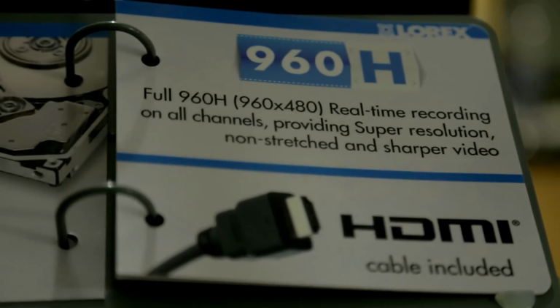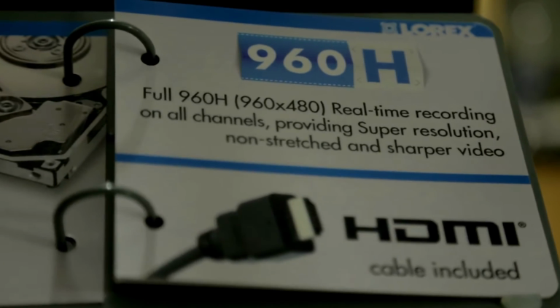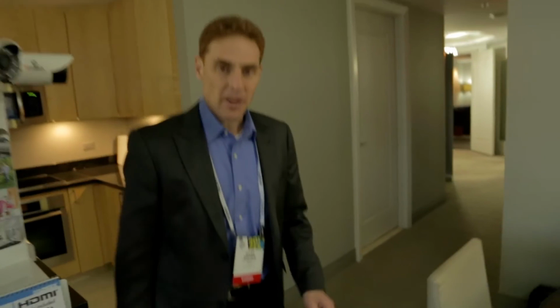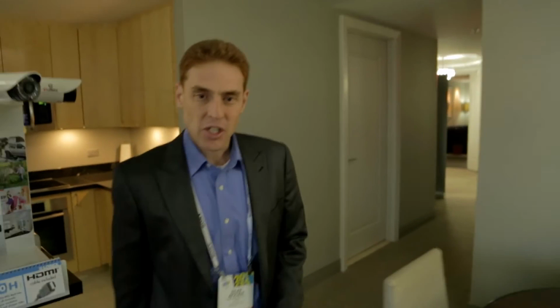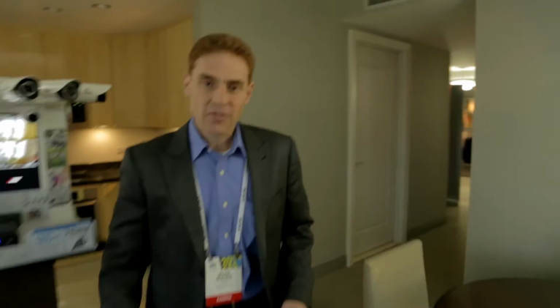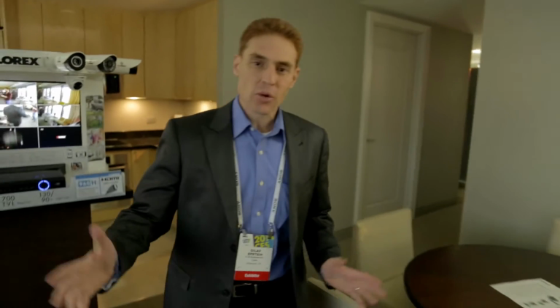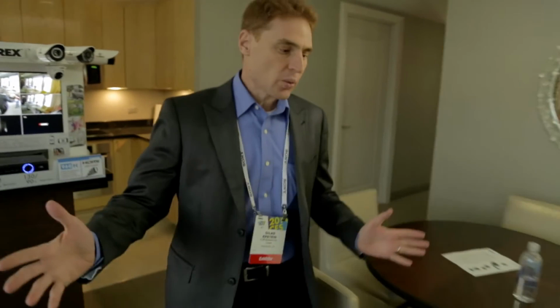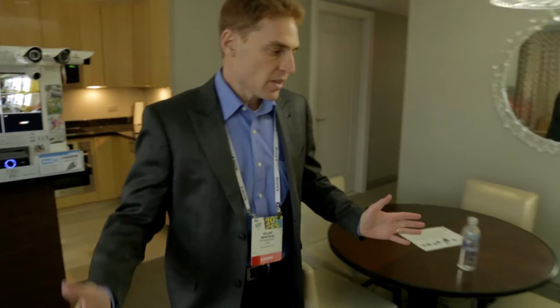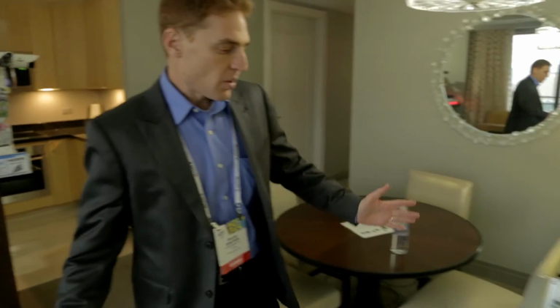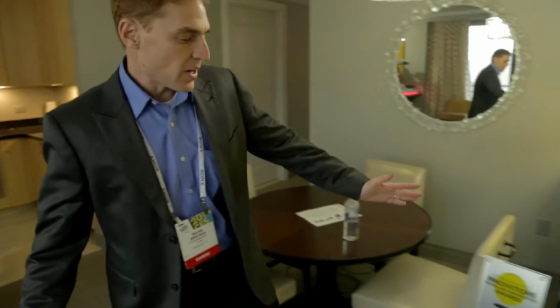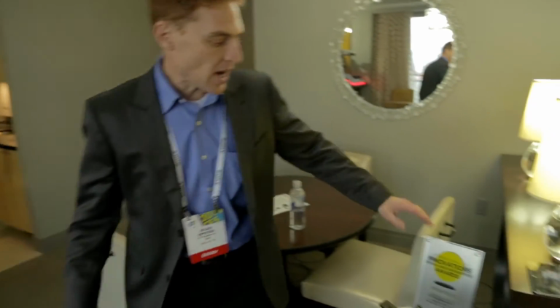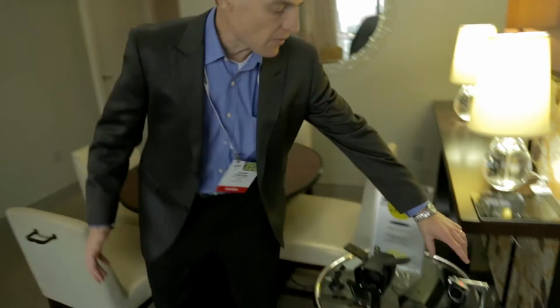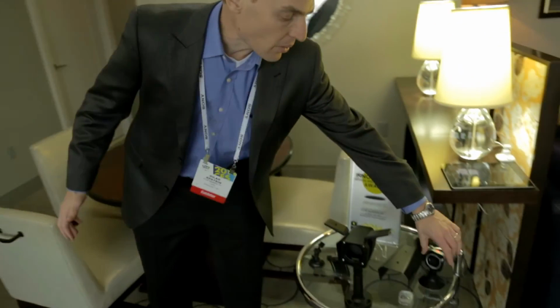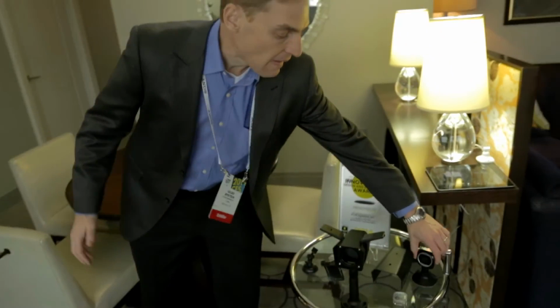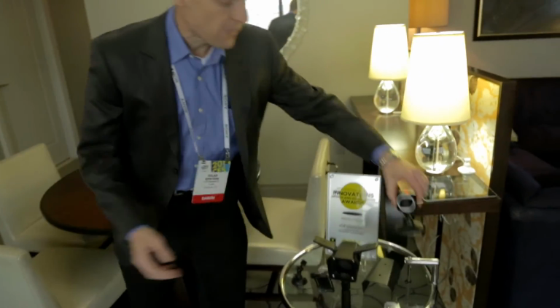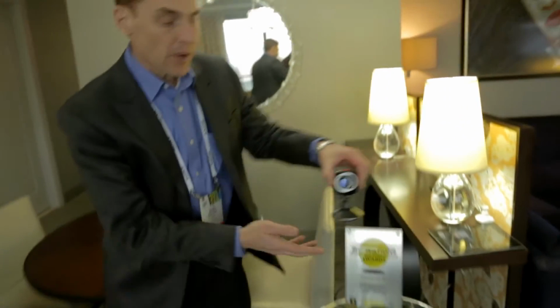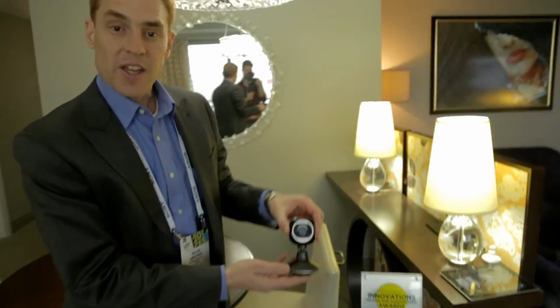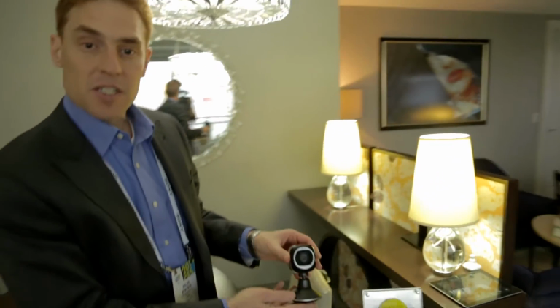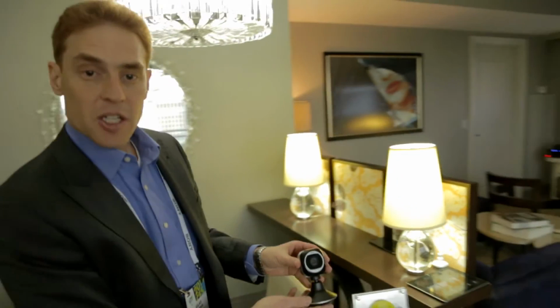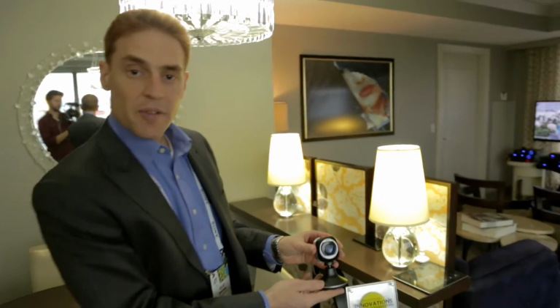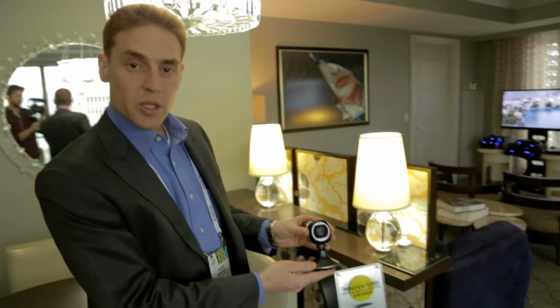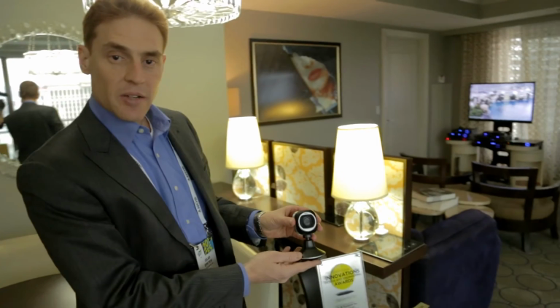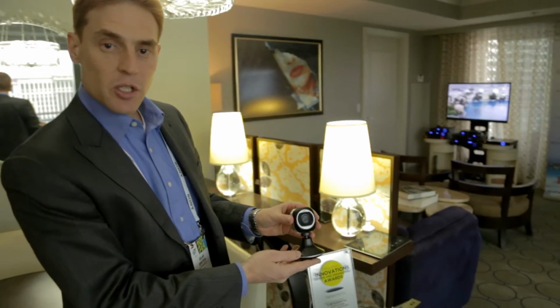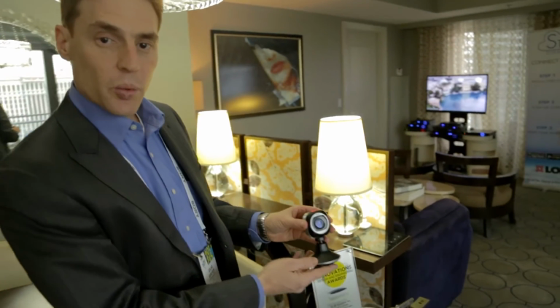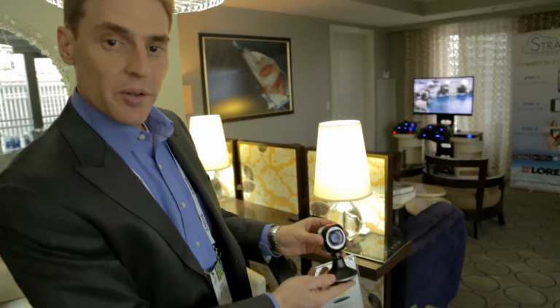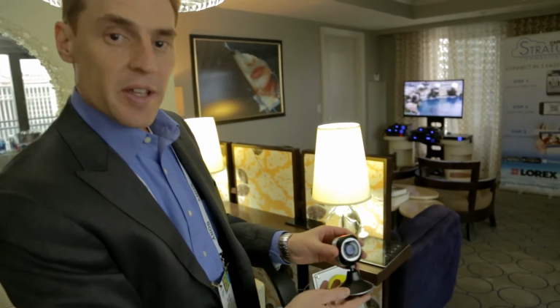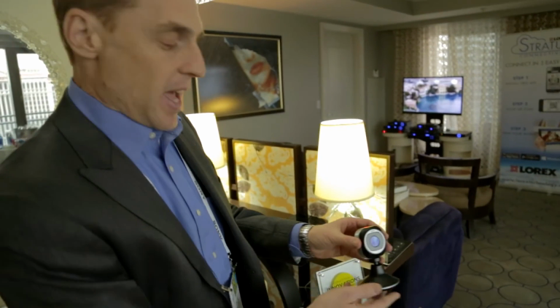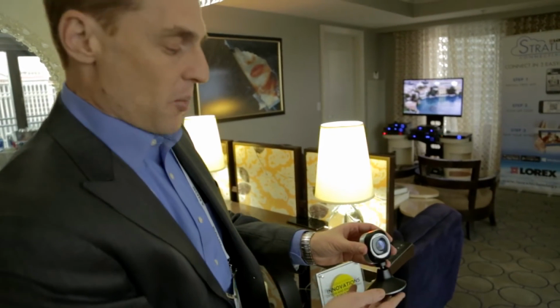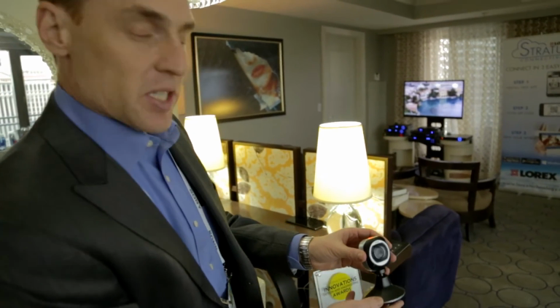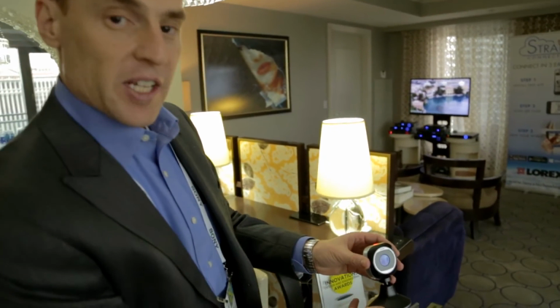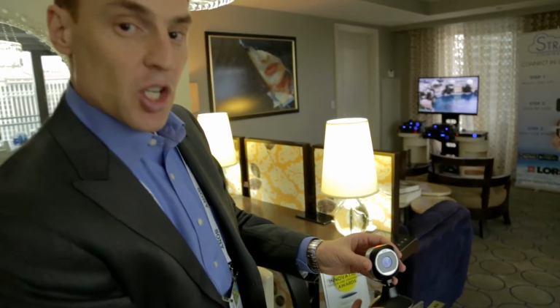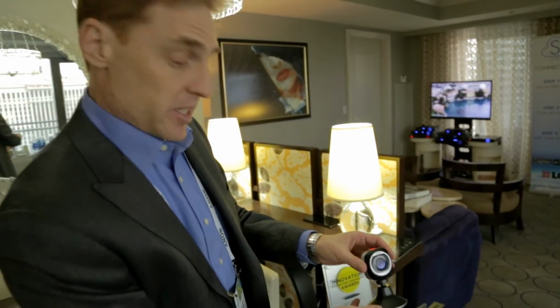Did I mention our Innovation Award winner? We're very proud of our FLIR FX, the 2014 Innovation Award winner with its flex concept.